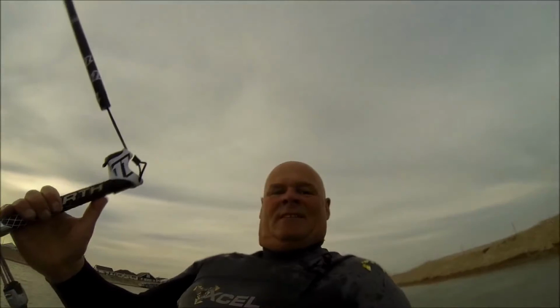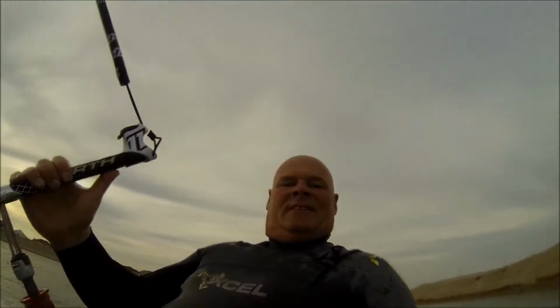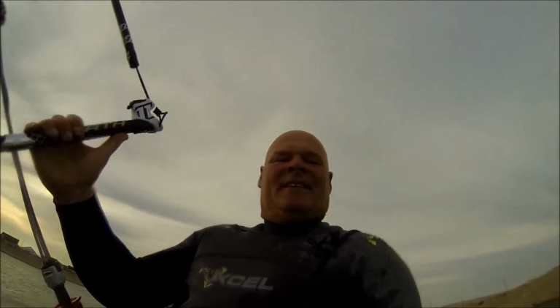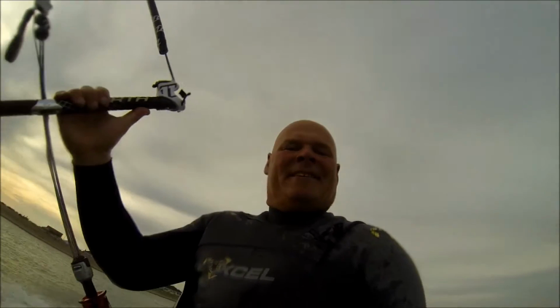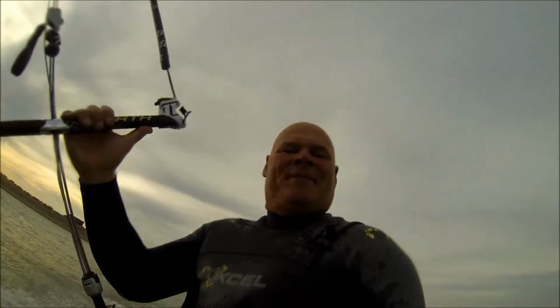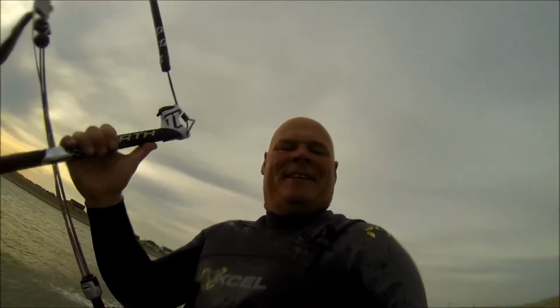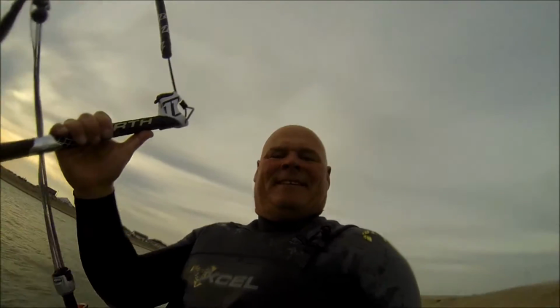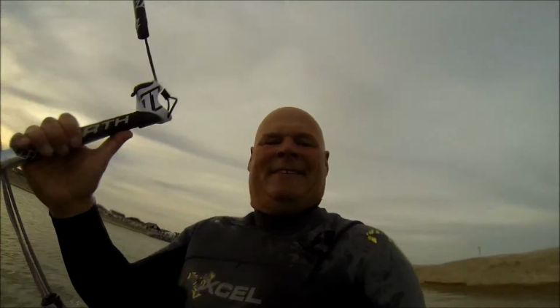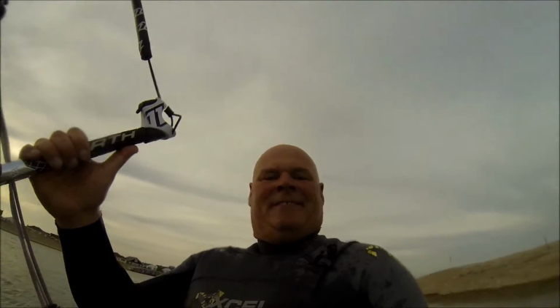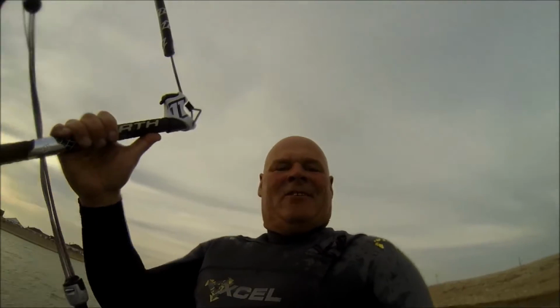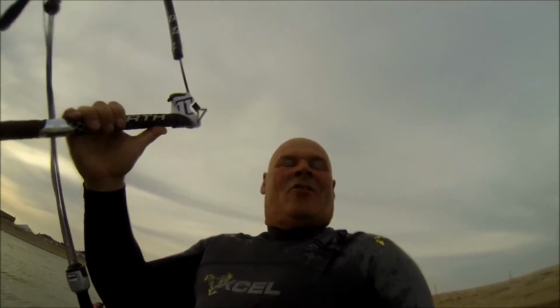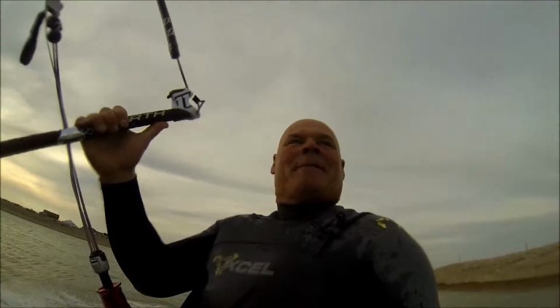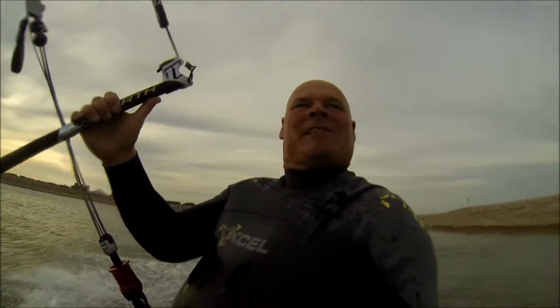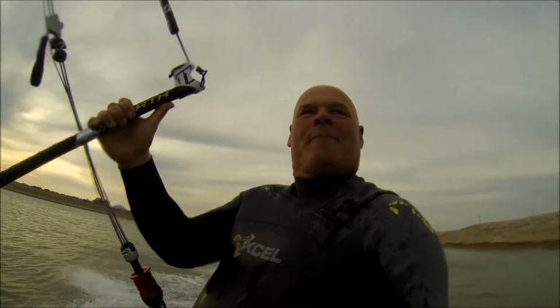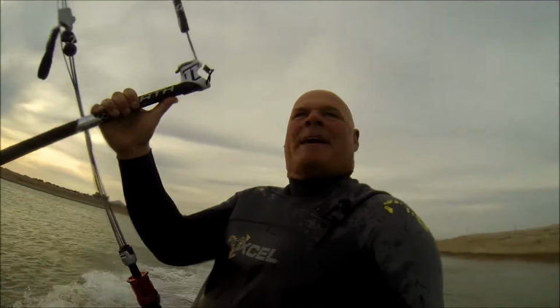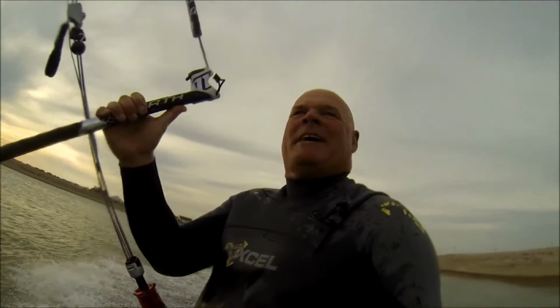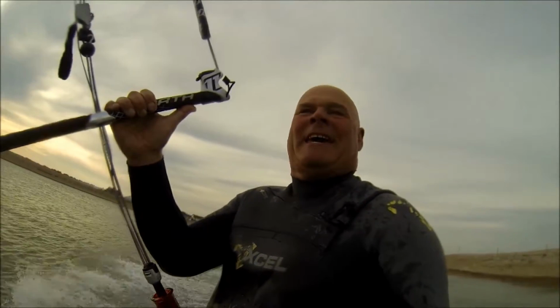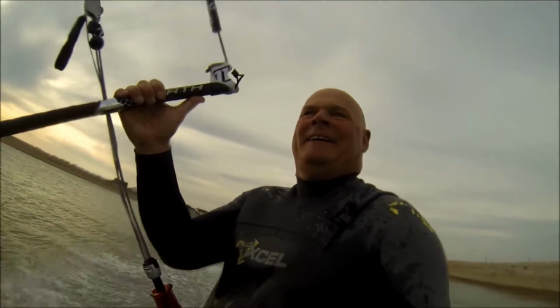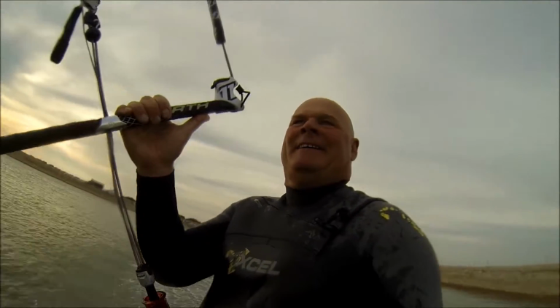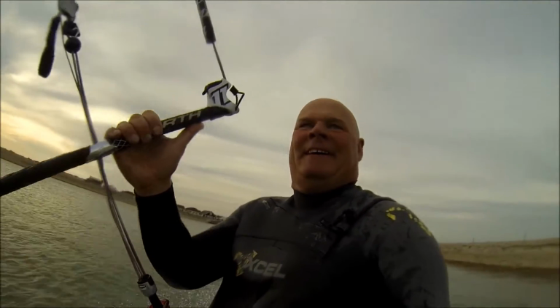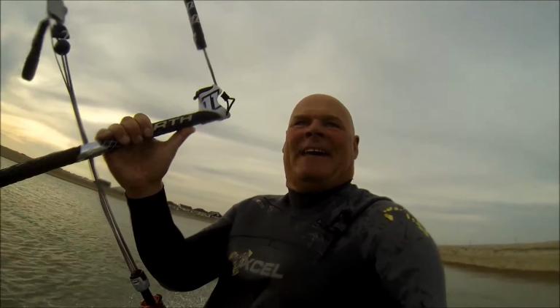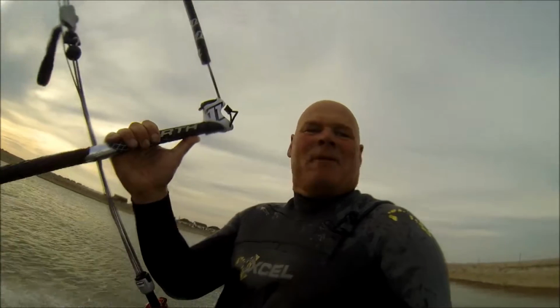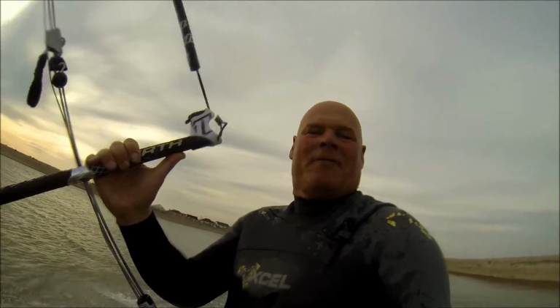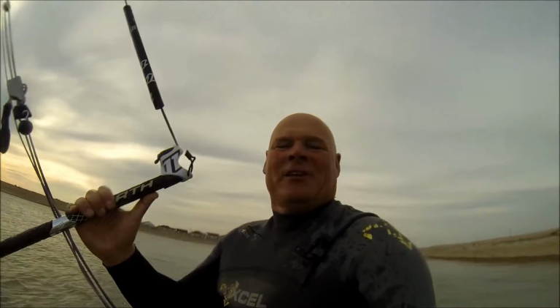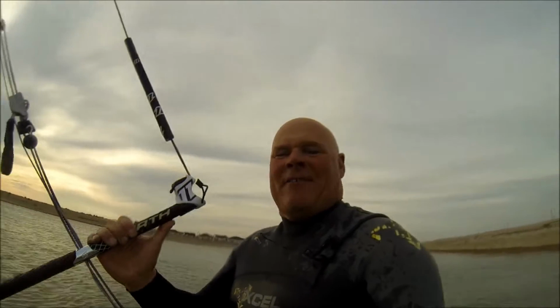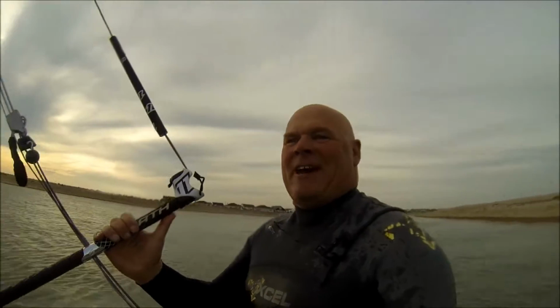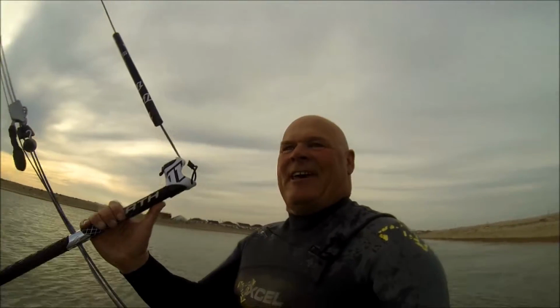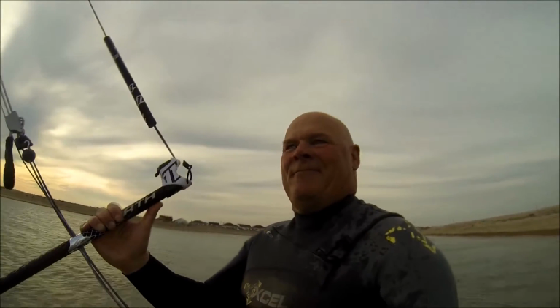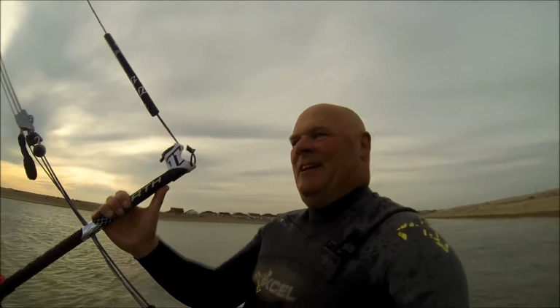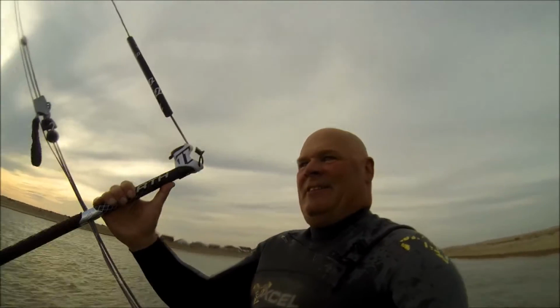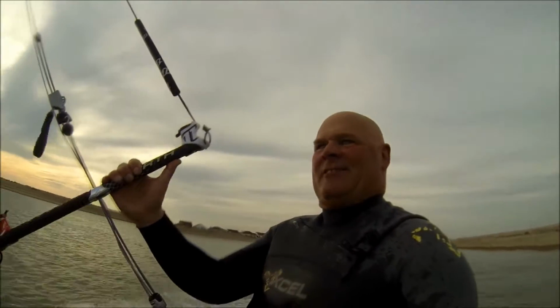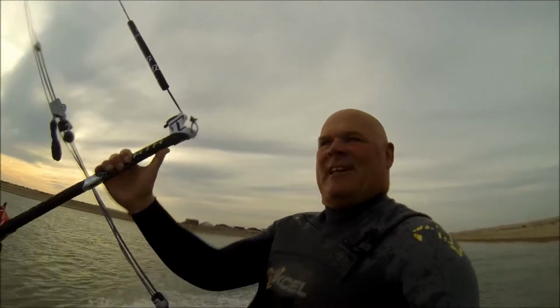Hi there! All by myself for a kite session again, and it's beautiful, it's lovely out here, you'll see.